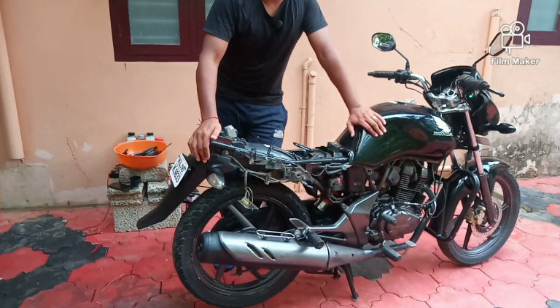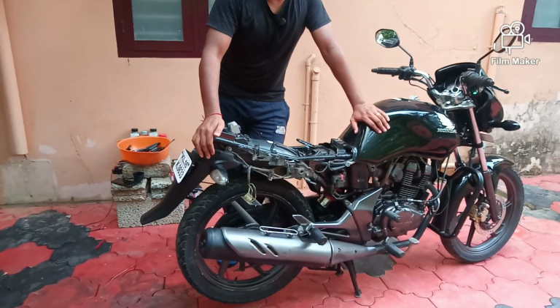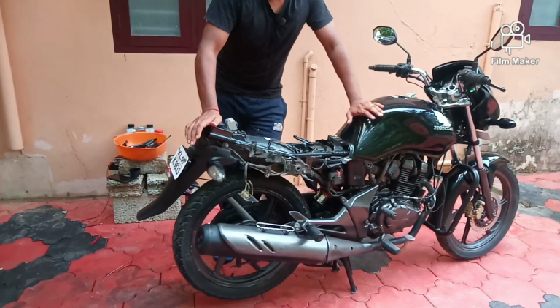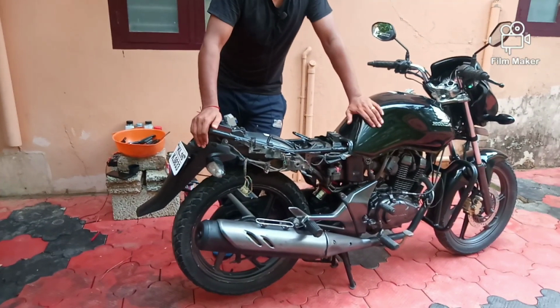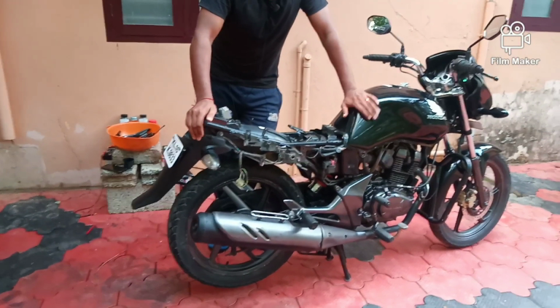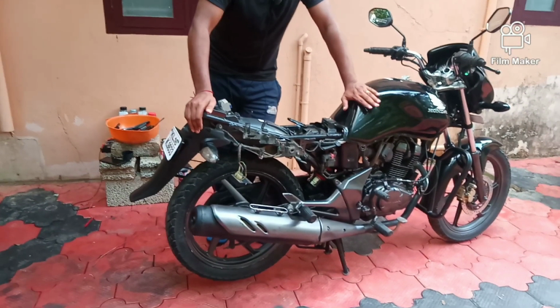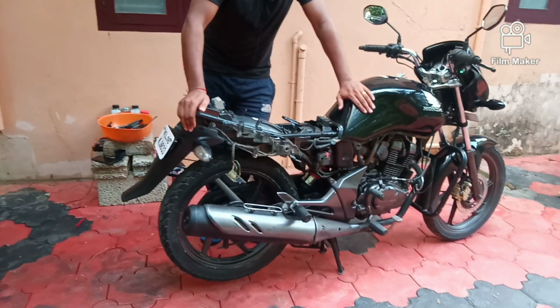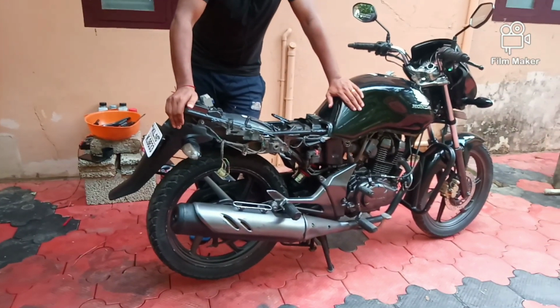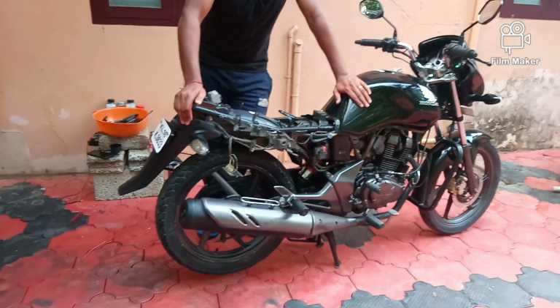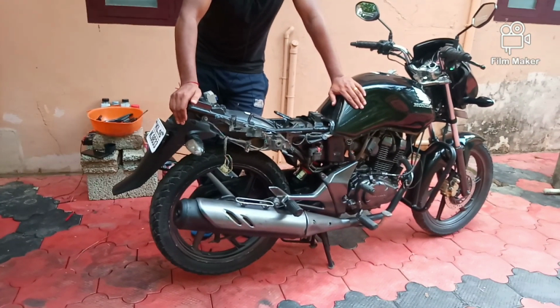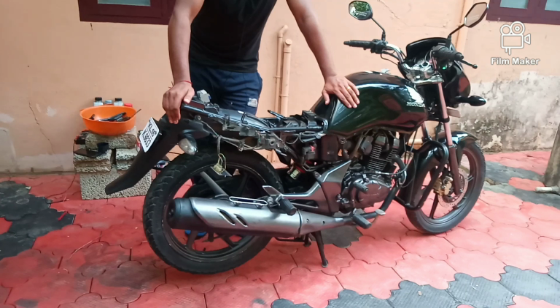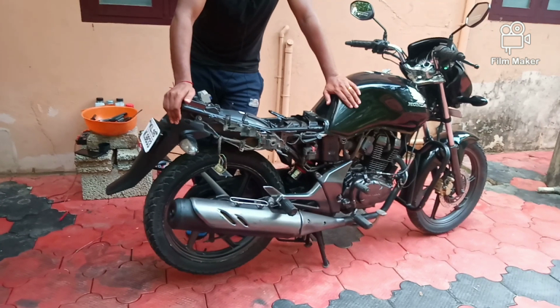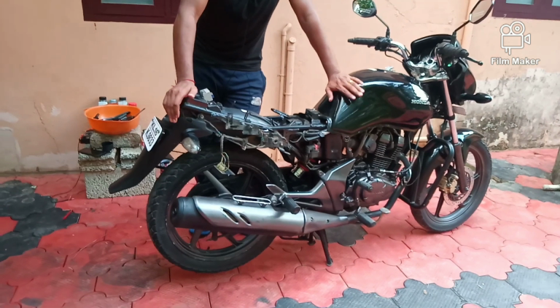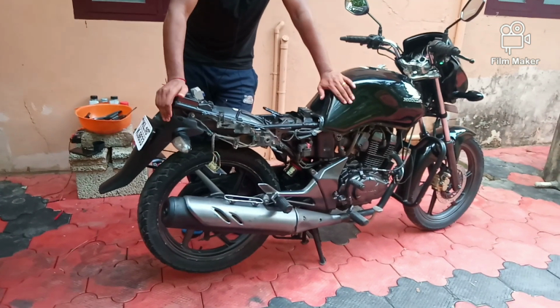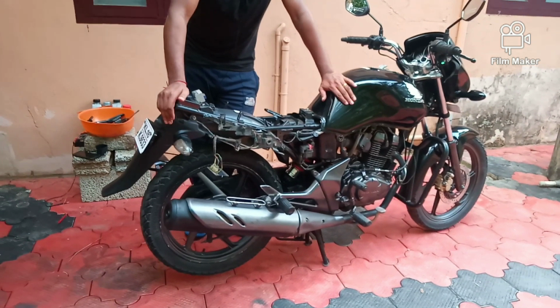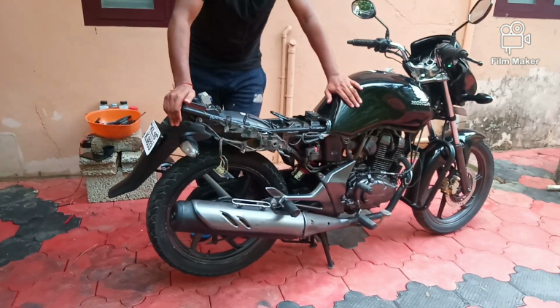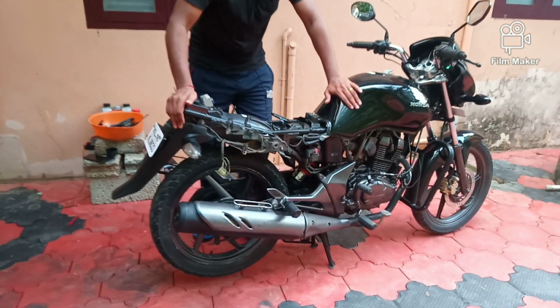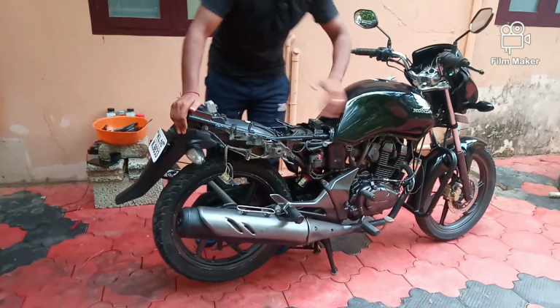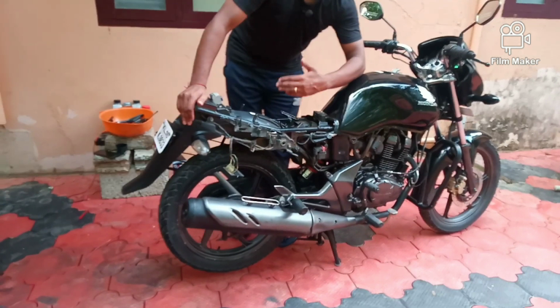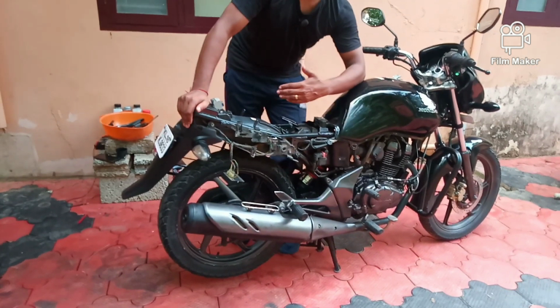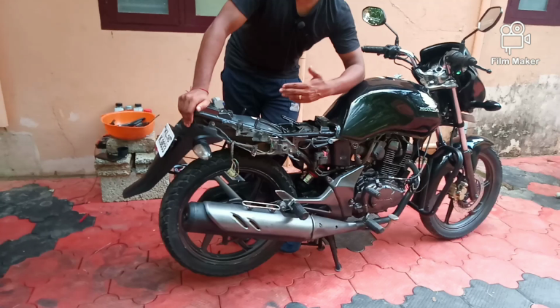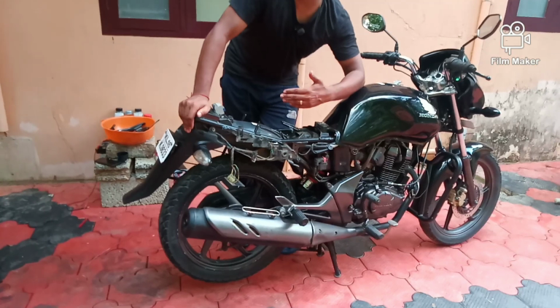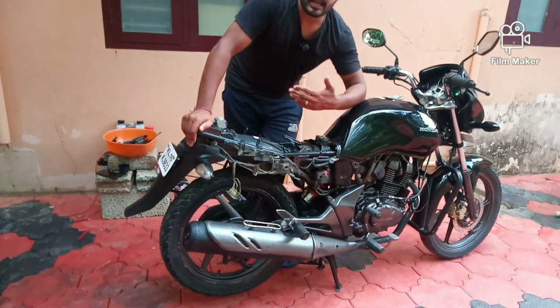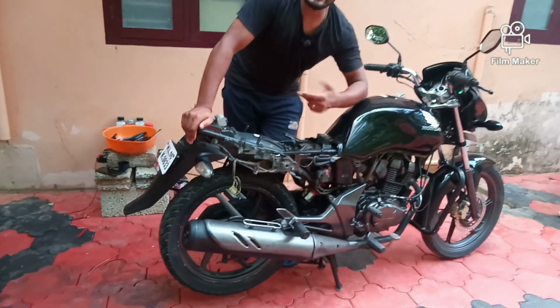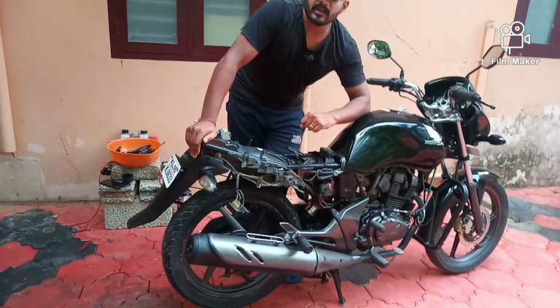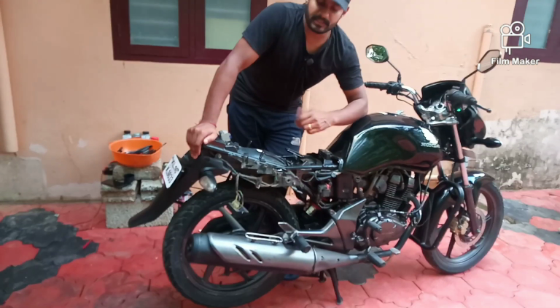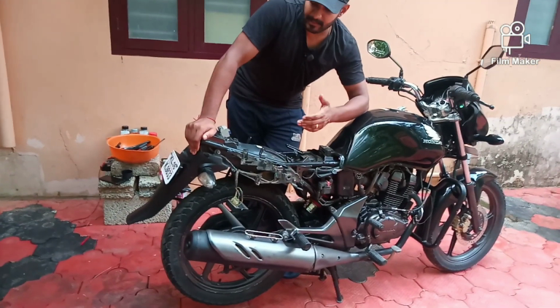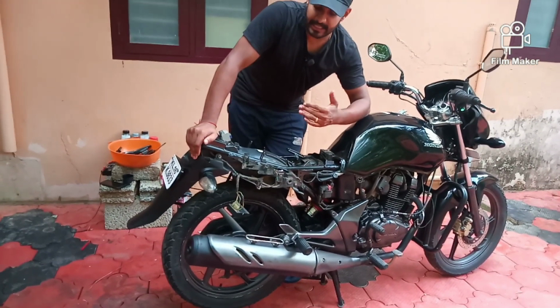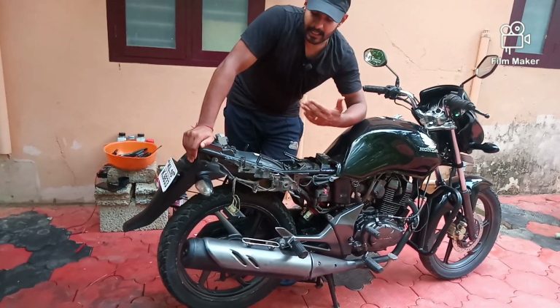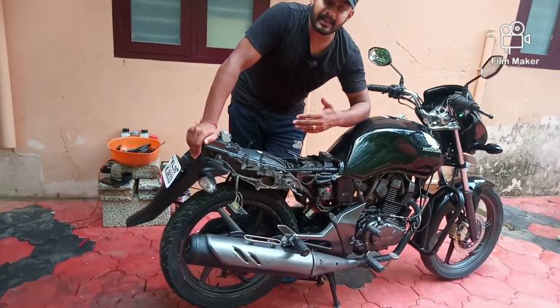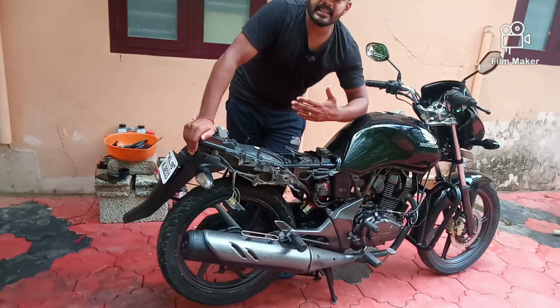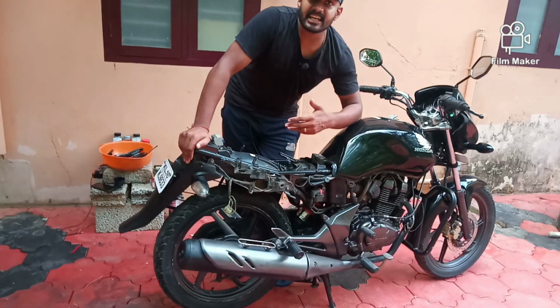Hi, we are doing an ignition-related complaint on a 2012 CB Unicorn. This complaint has been in the office for a long time. If we have an ignition-related complaint, we need to address it carefully.